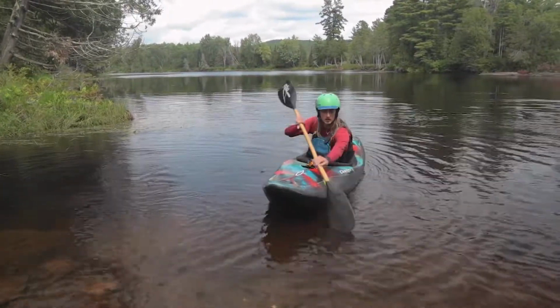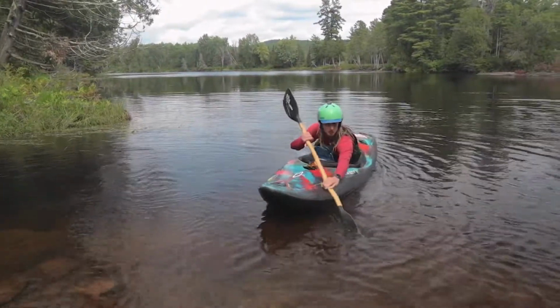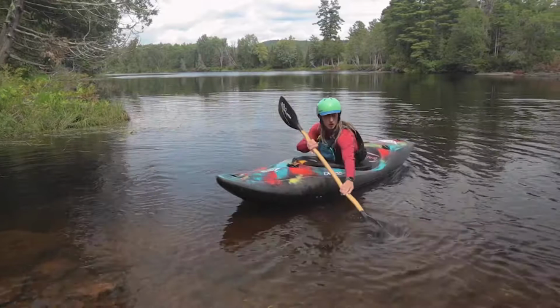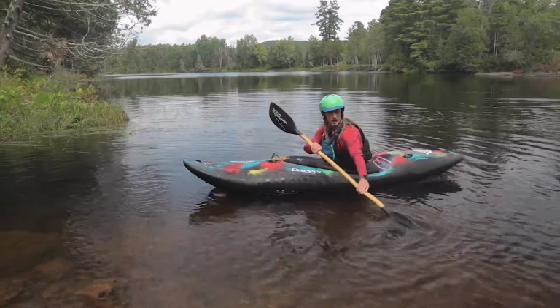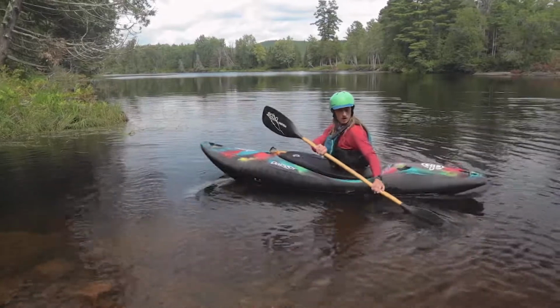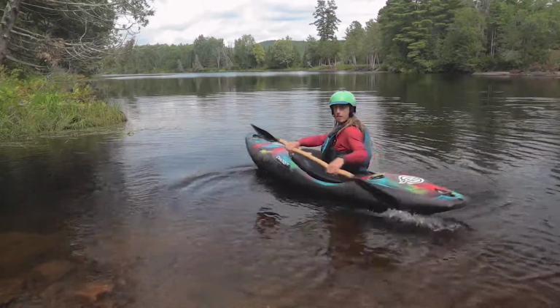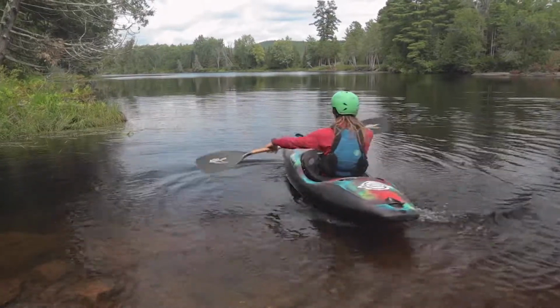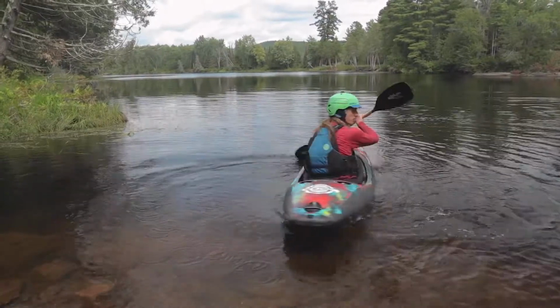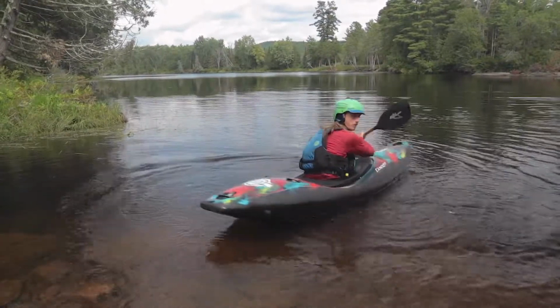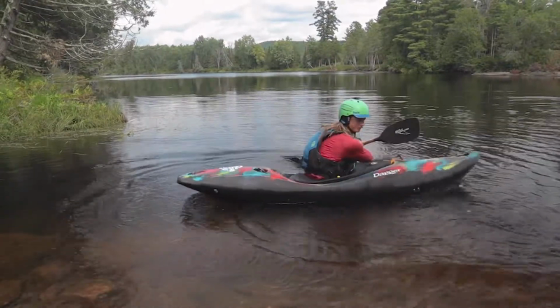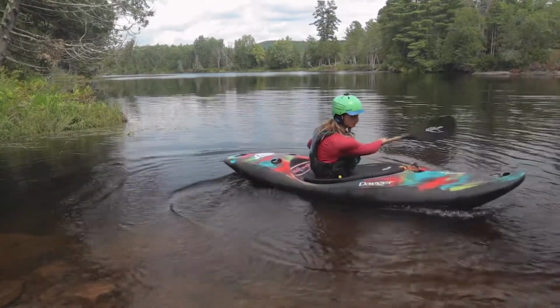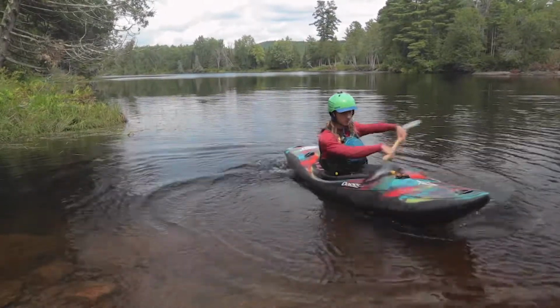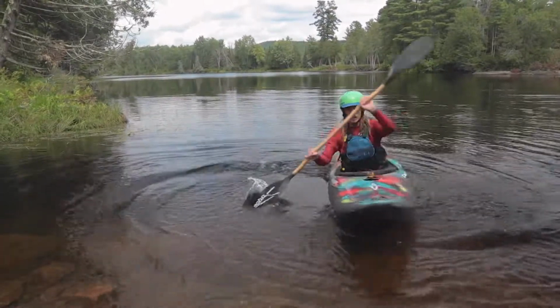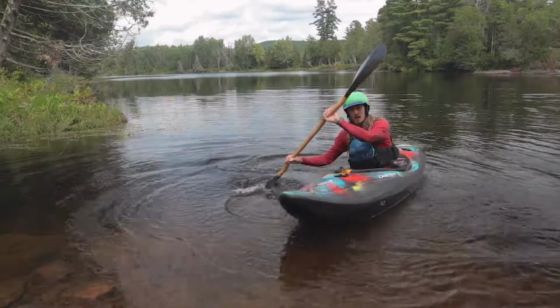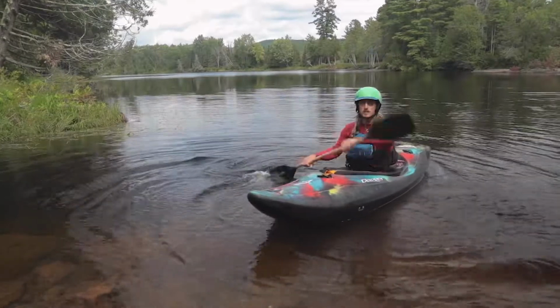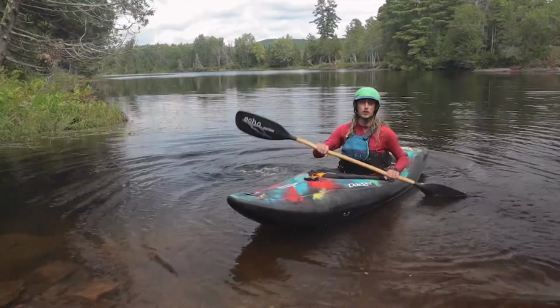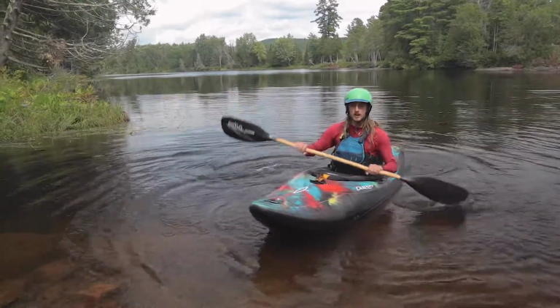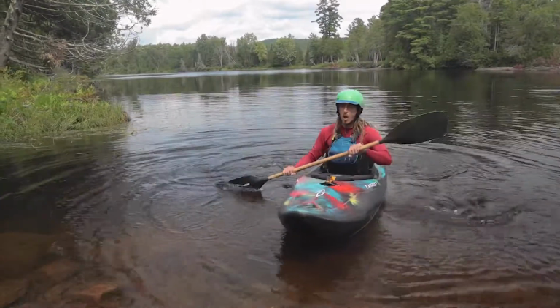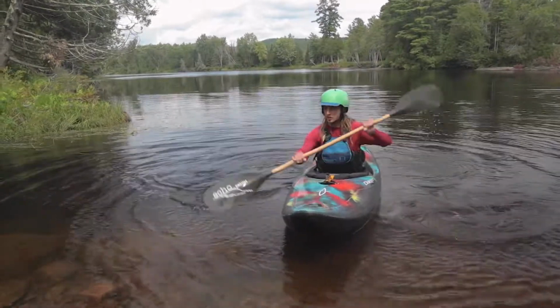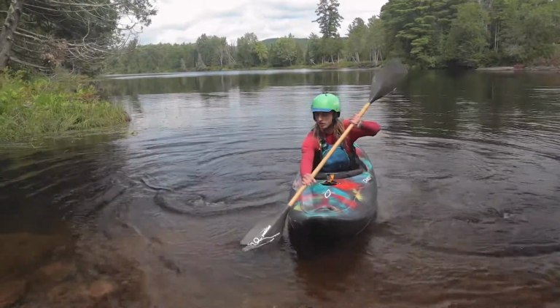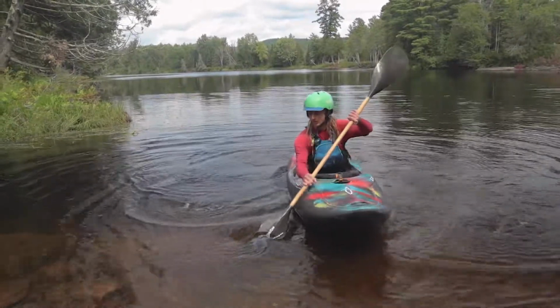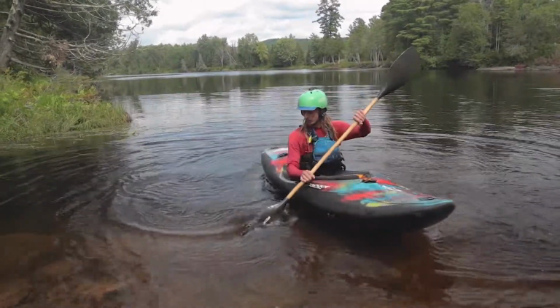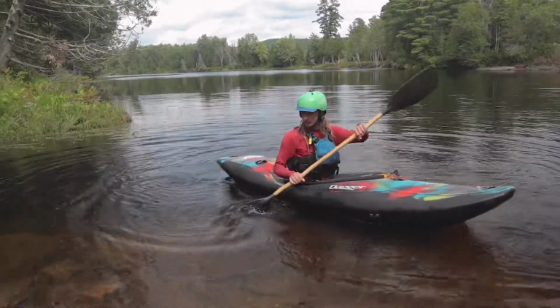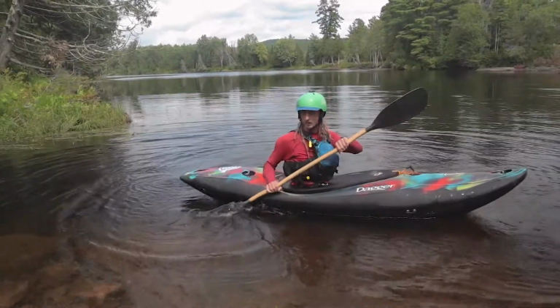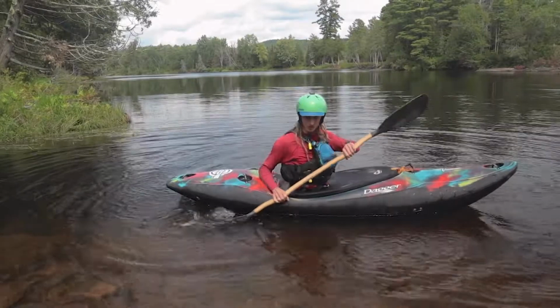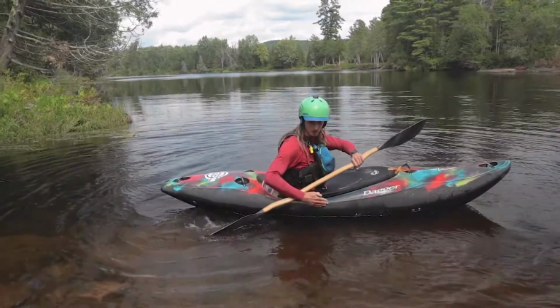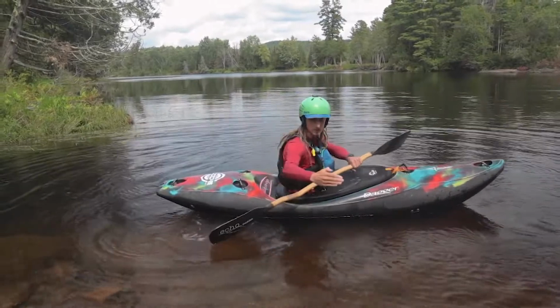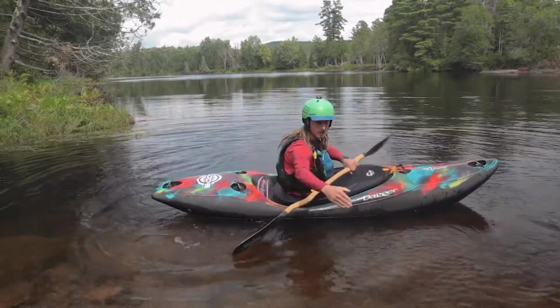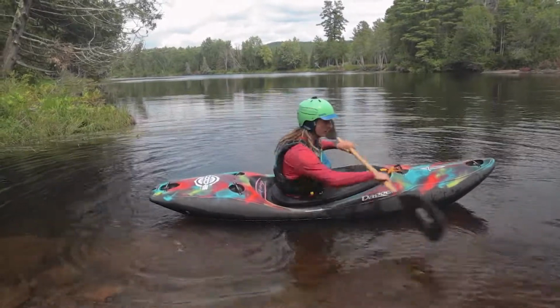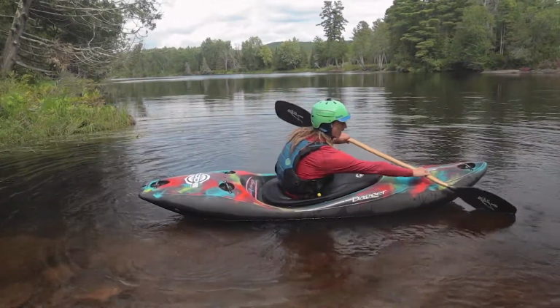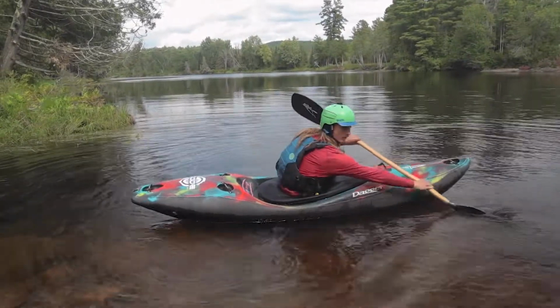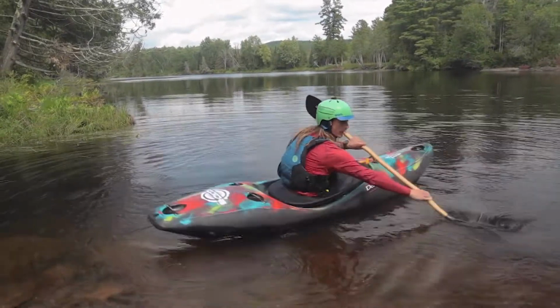The sweep stroke works on either side, starting at your toes, reaching out, and then back to the stern of the boat. What's important to remember is that it's not just starting at your toes and pulling along the length of your boat — you're actually extending your arm out a little ways.